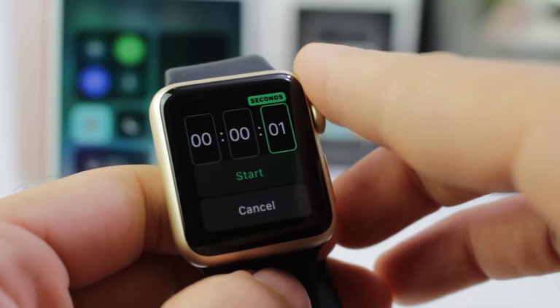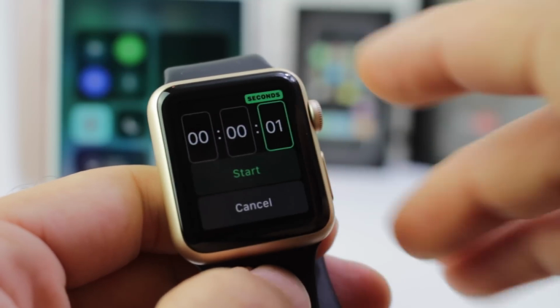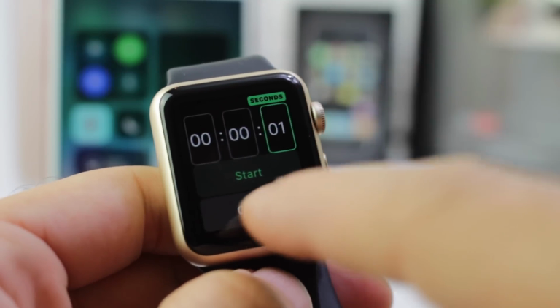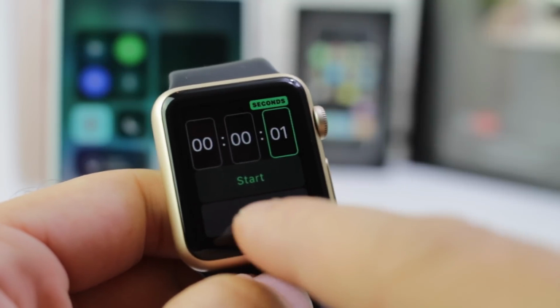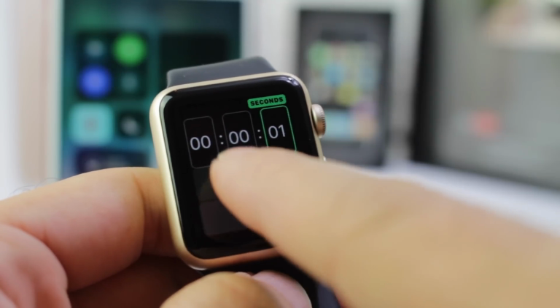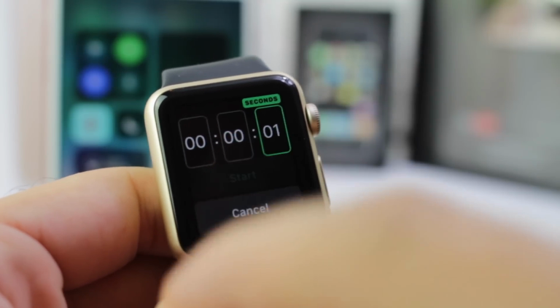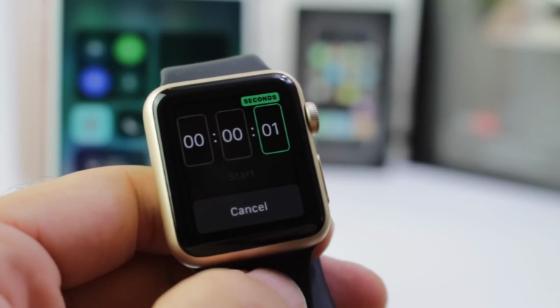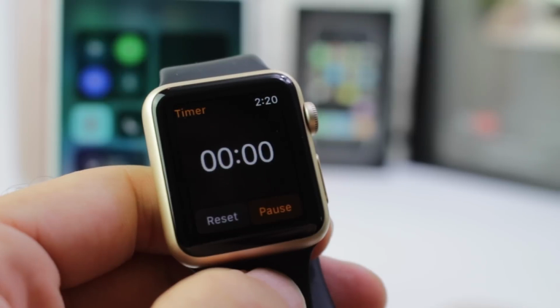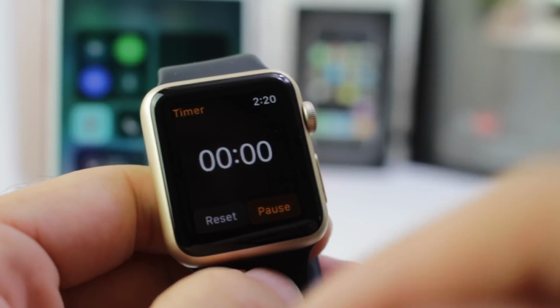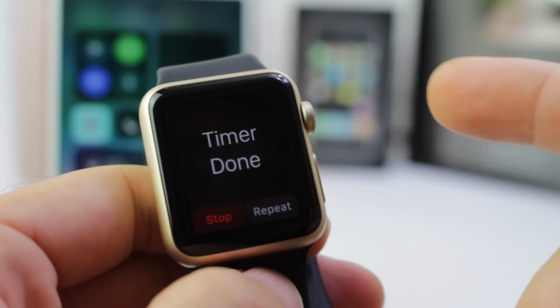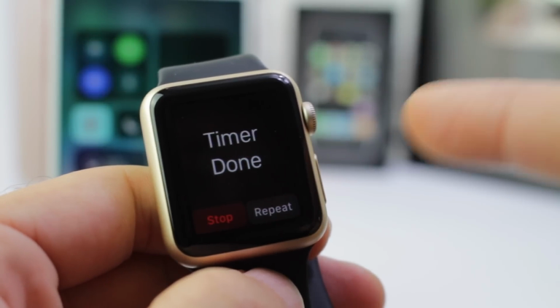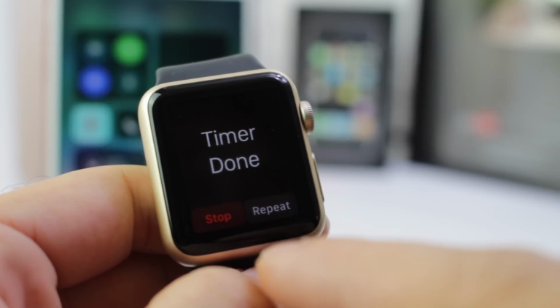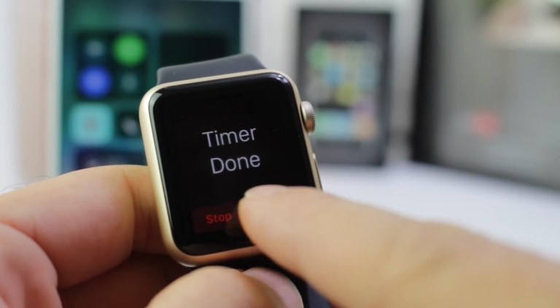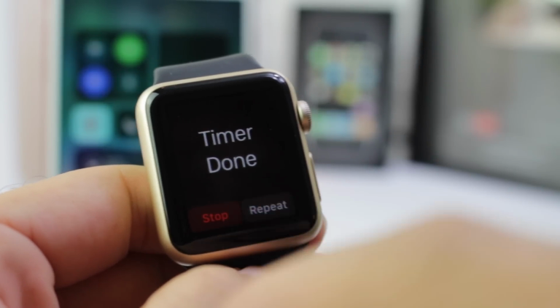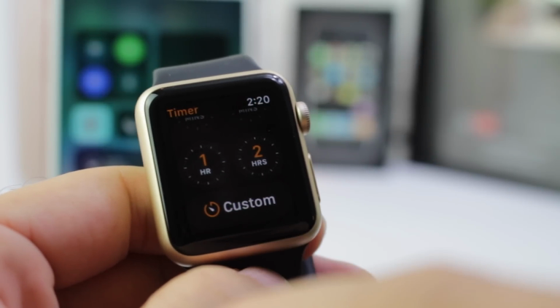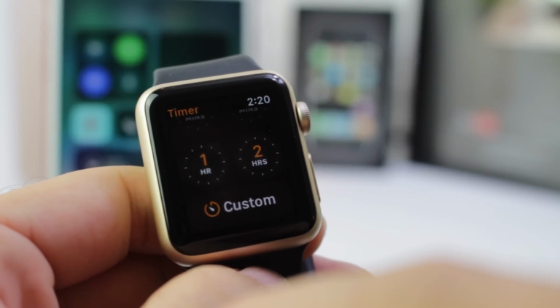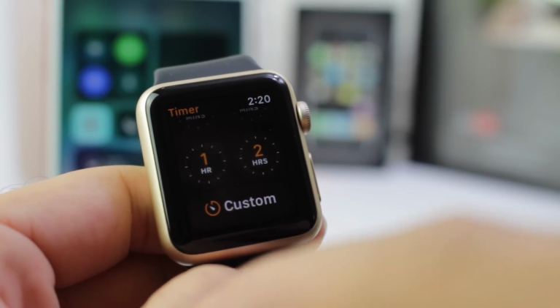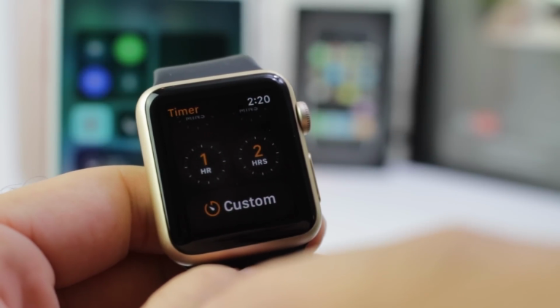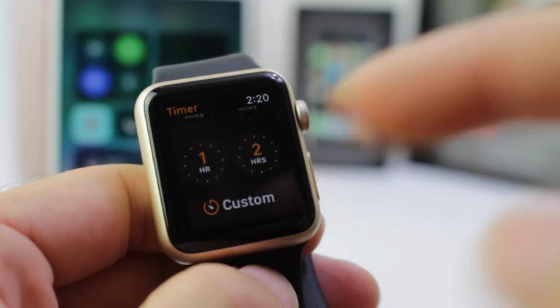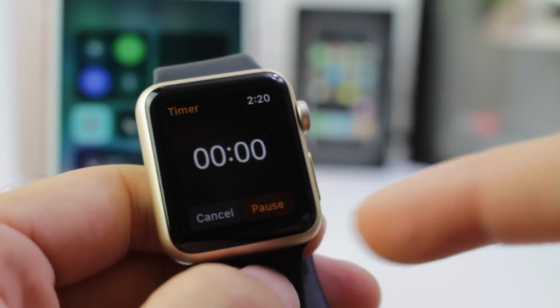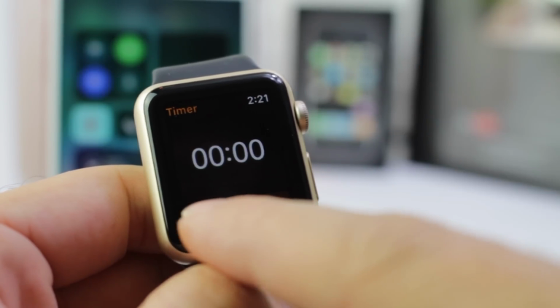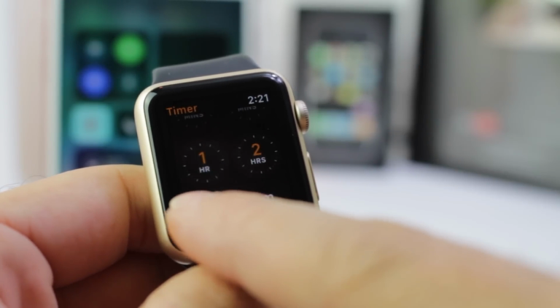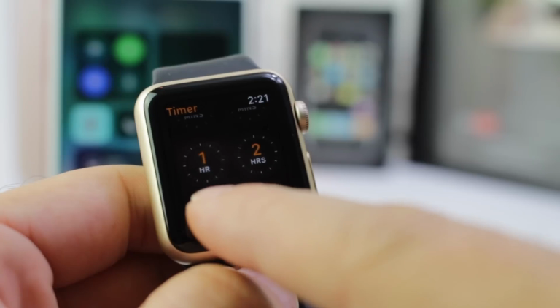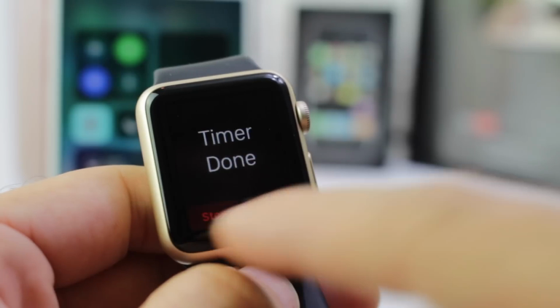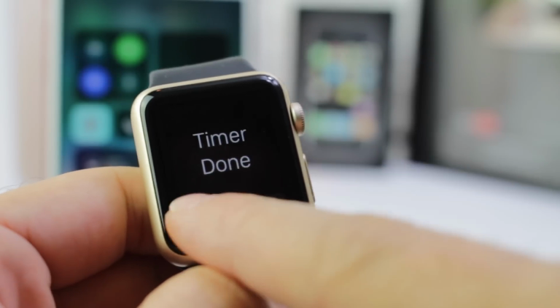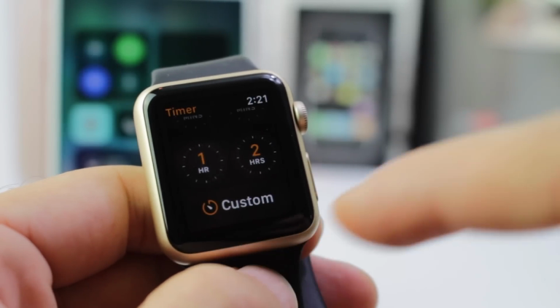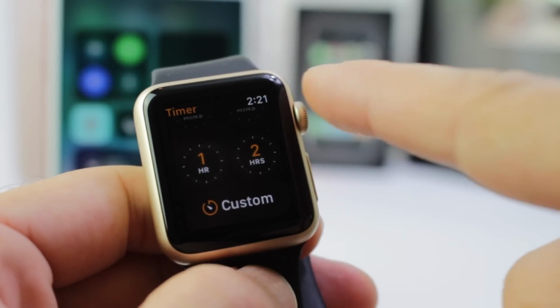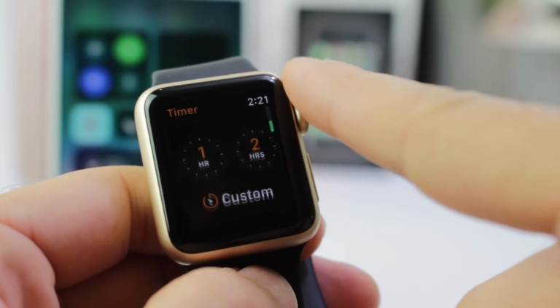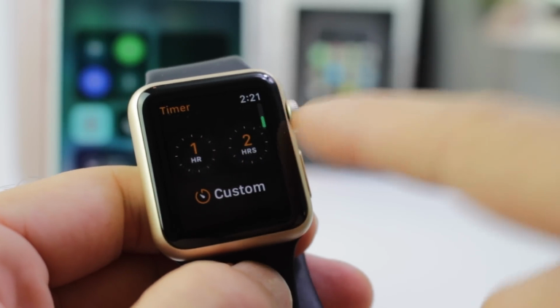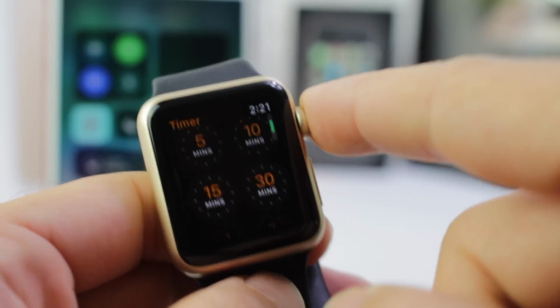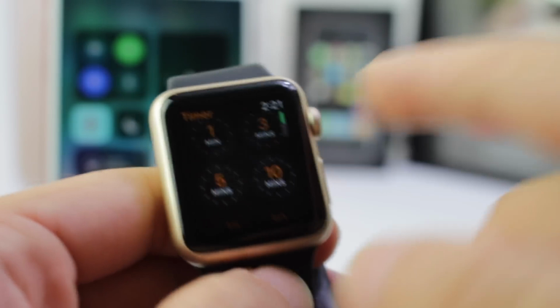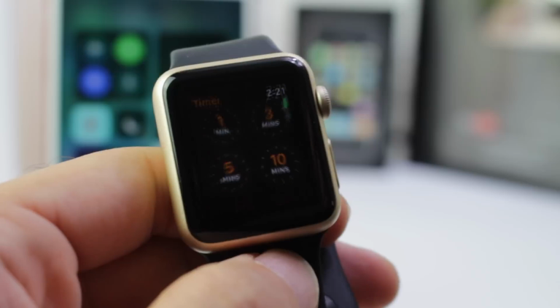You might have noticed that I talked about a repeat option for the timer — the same thing applies here for the Apple Watch. Once it's done, you can repeat the timer over and over. That option was not available before. You can set custom timers with the new option to repeat, which is very, very handy.